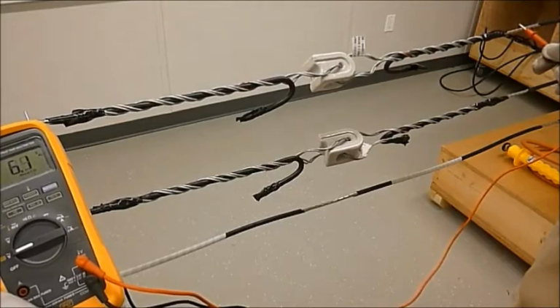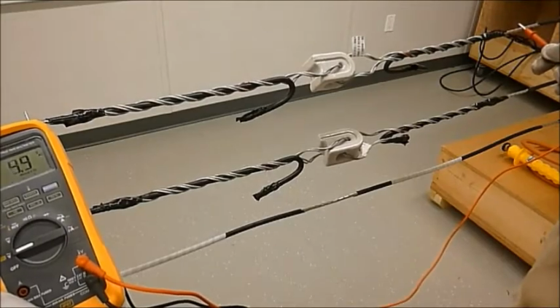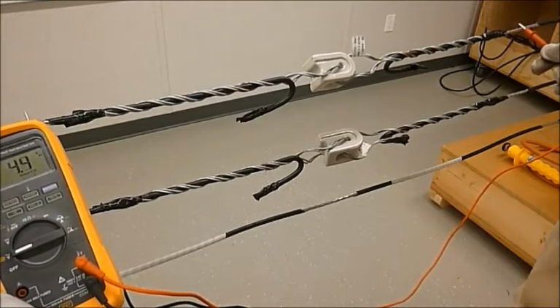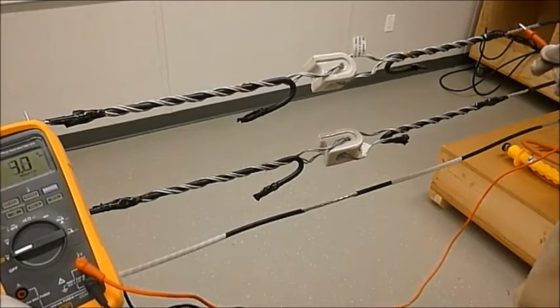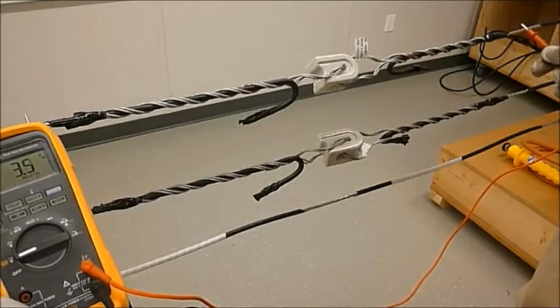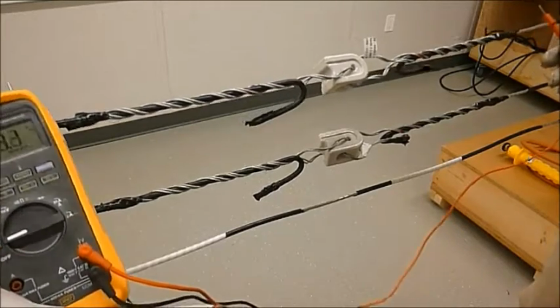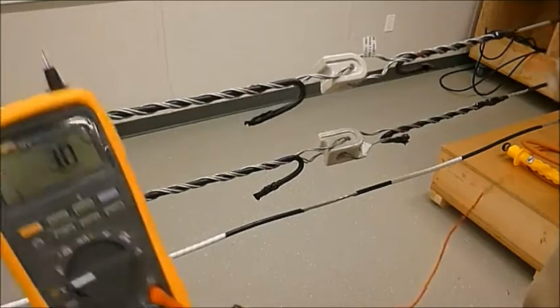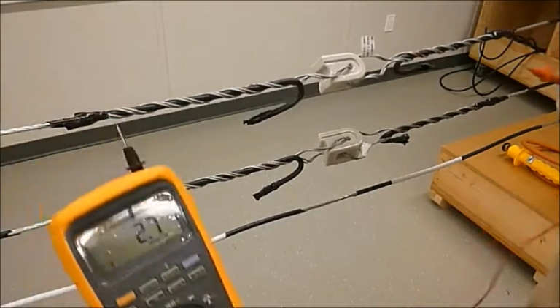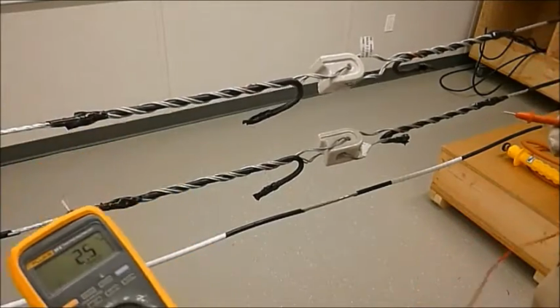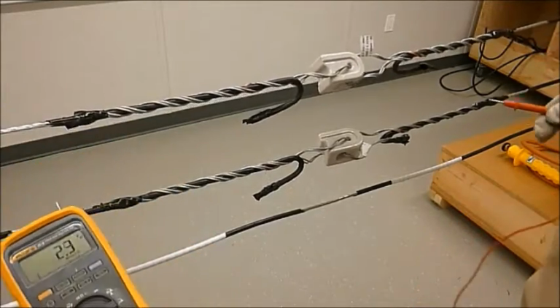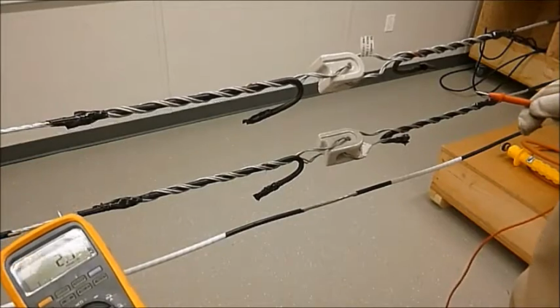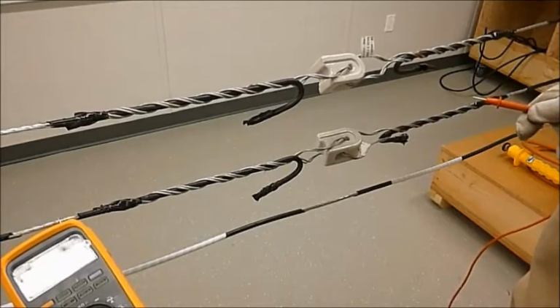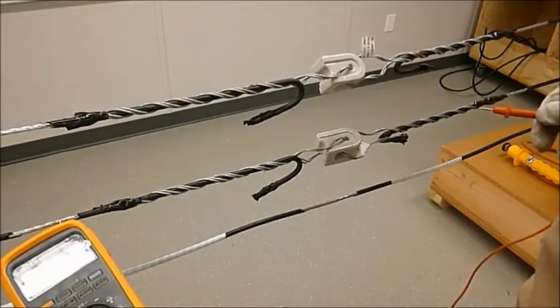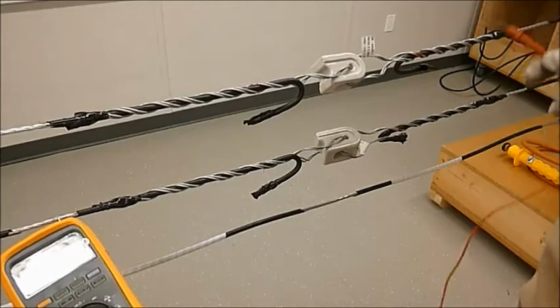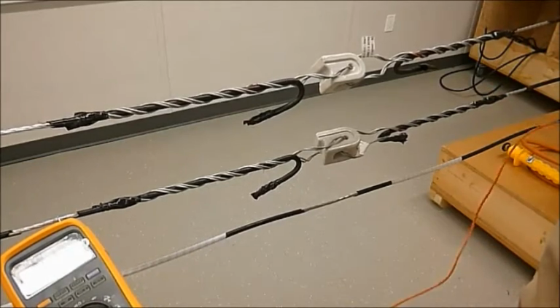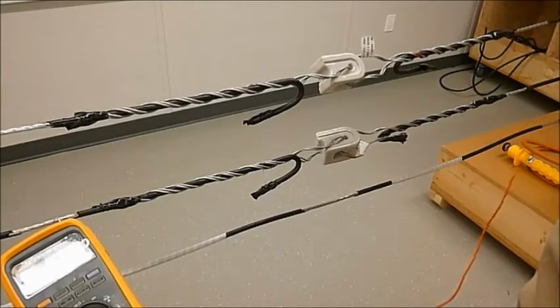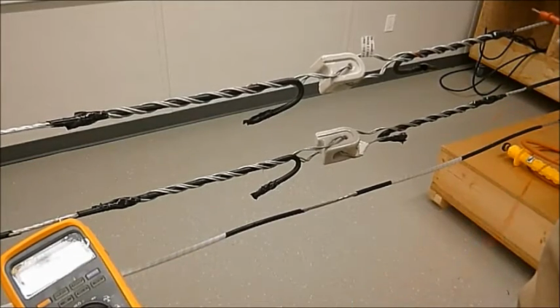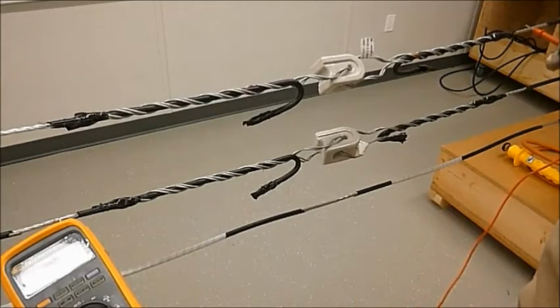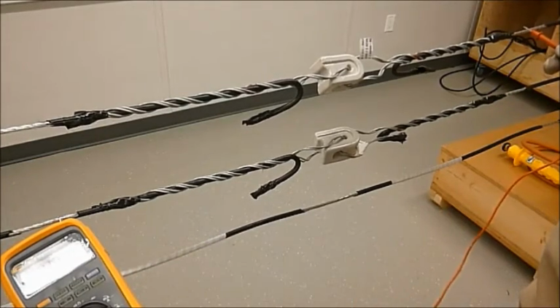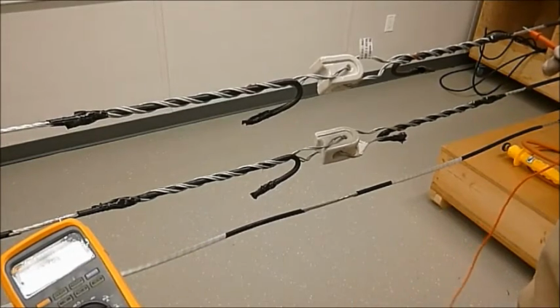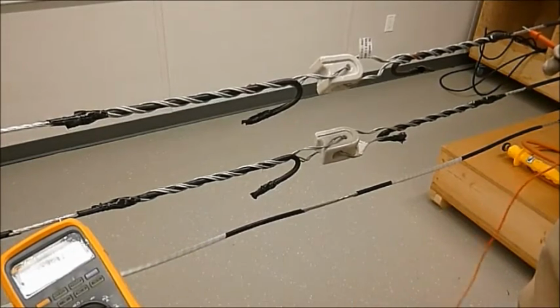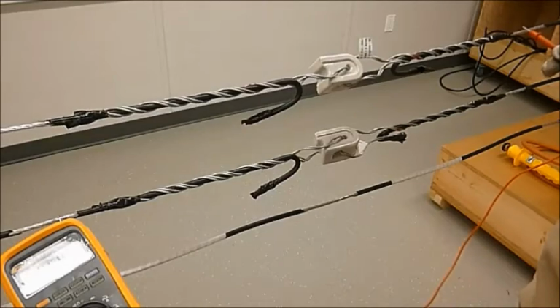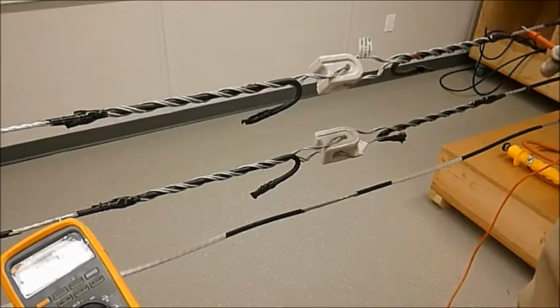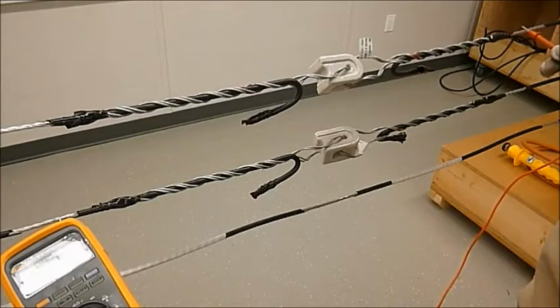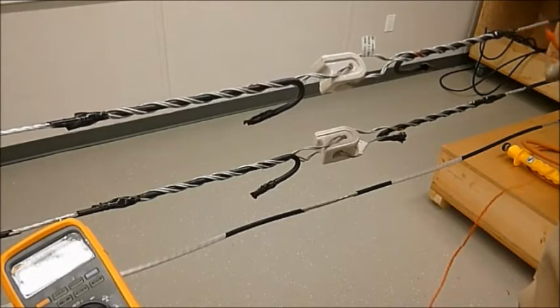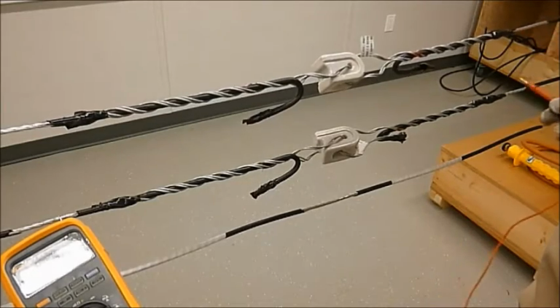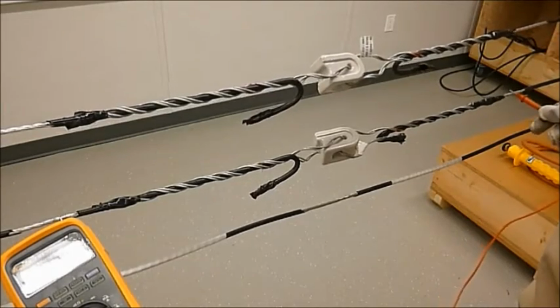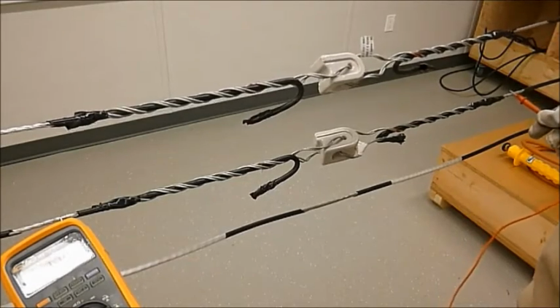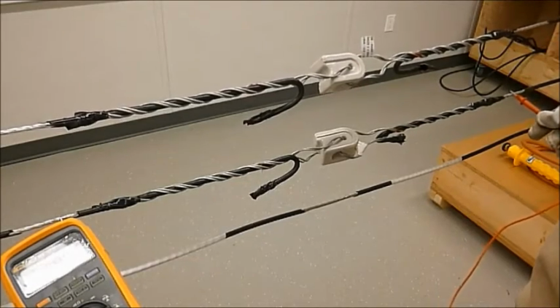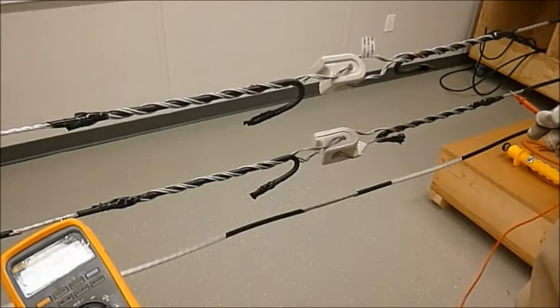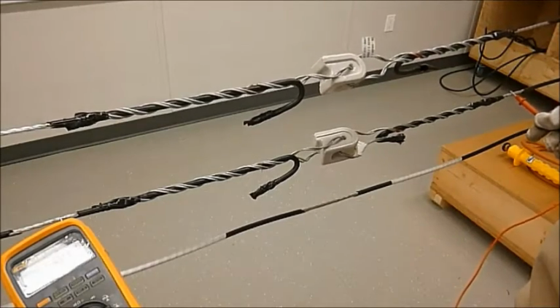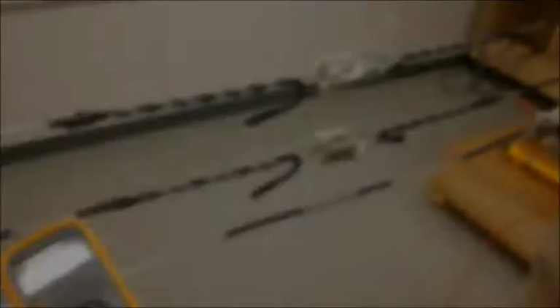We will be connecting the zeros later. The second part of this is on transformer one, line two, to transformer two, line one: 244, and the friend would be down to zero.